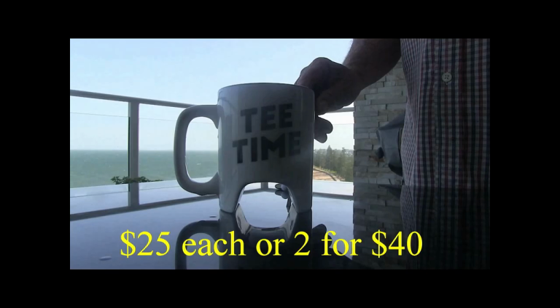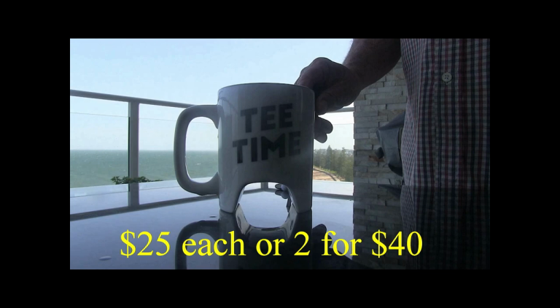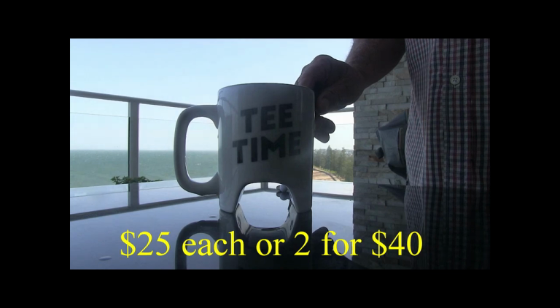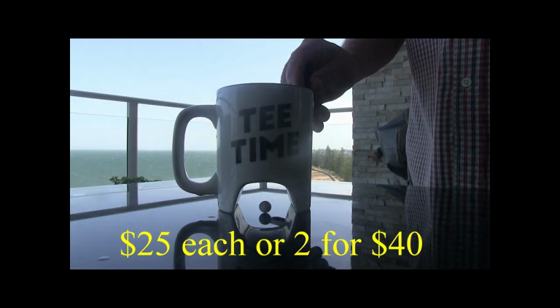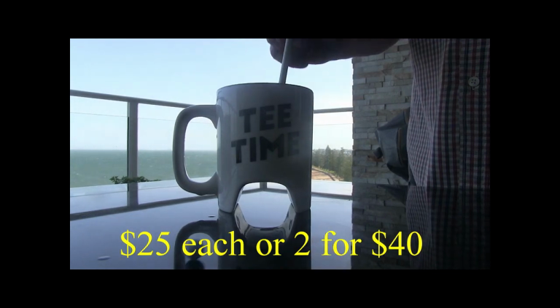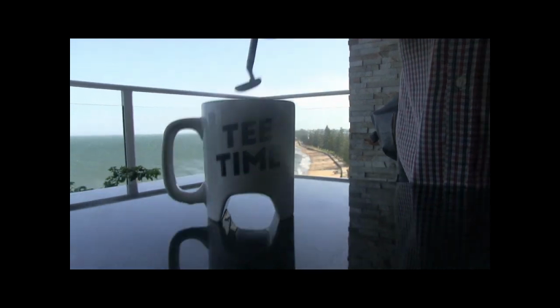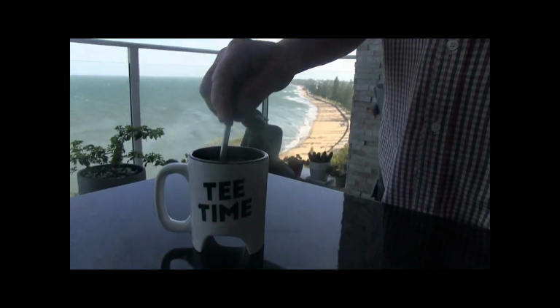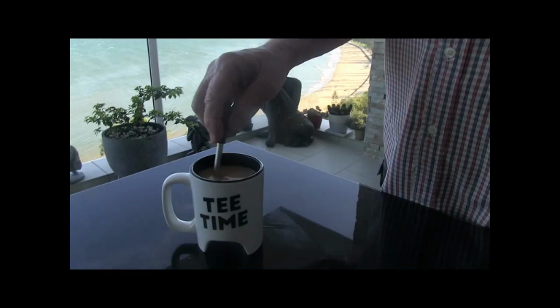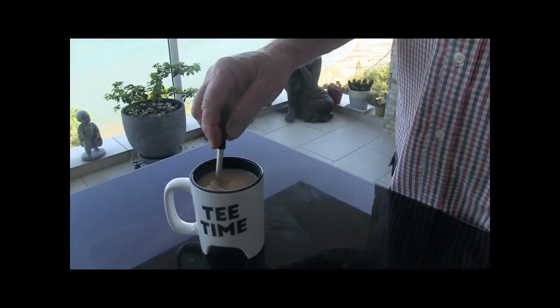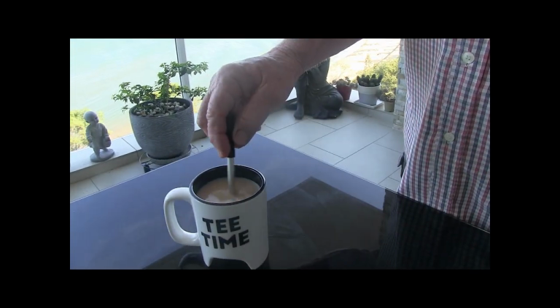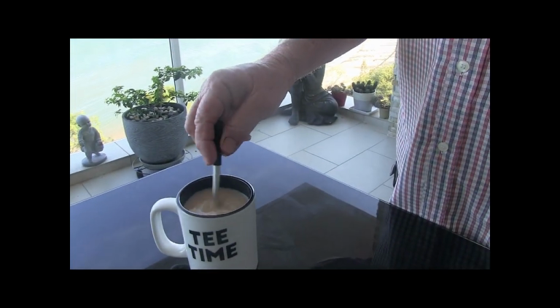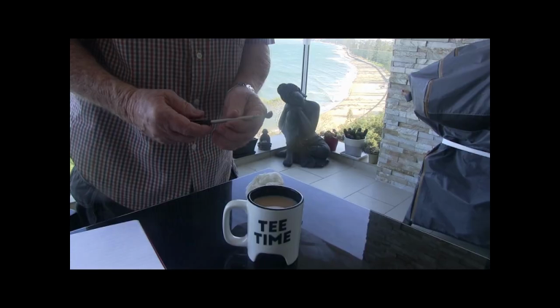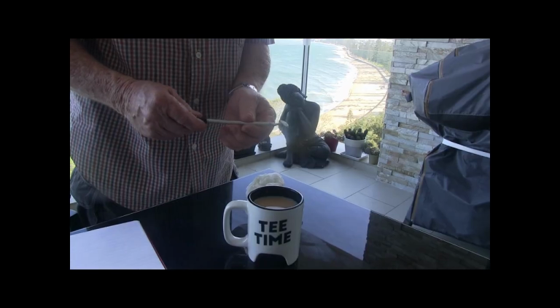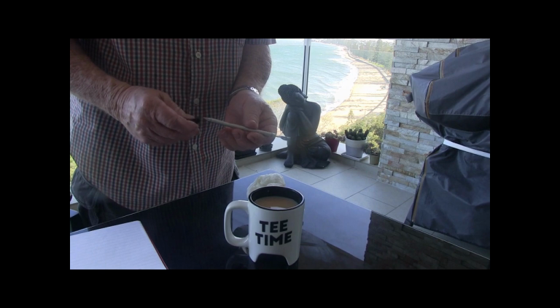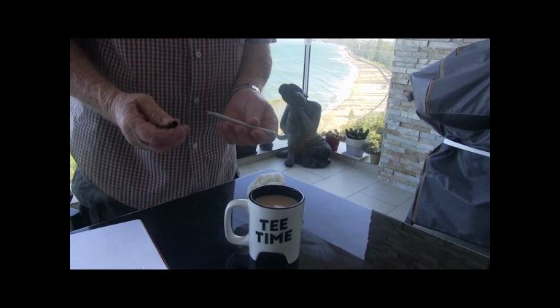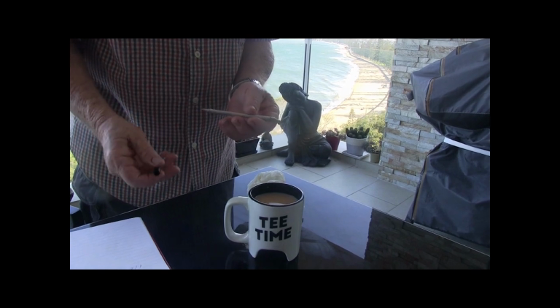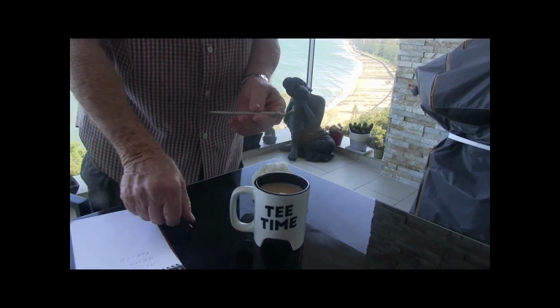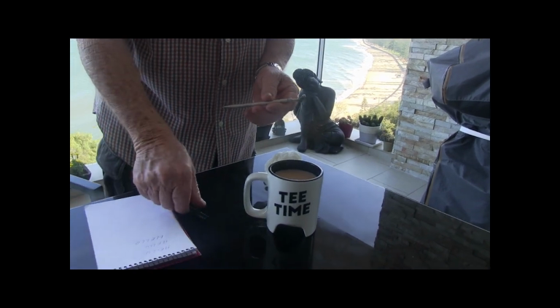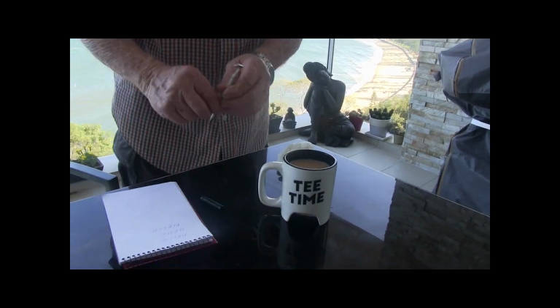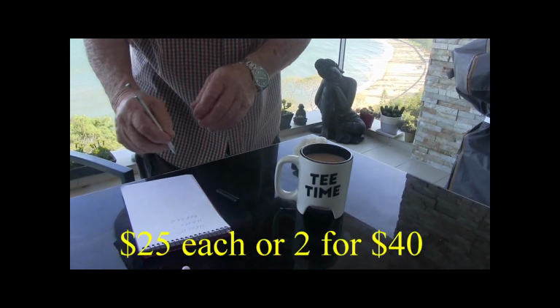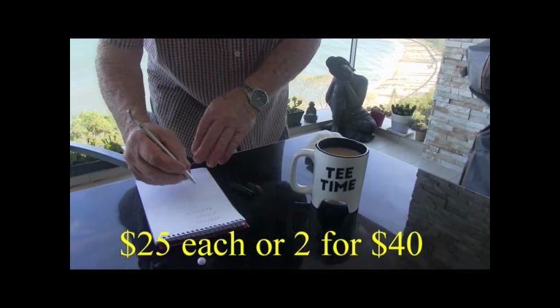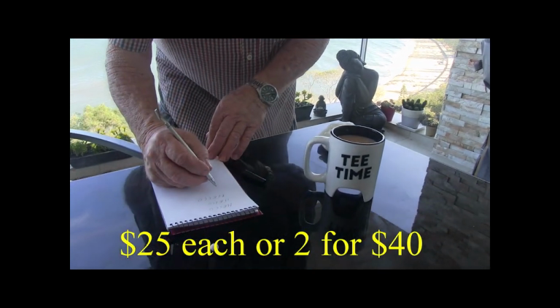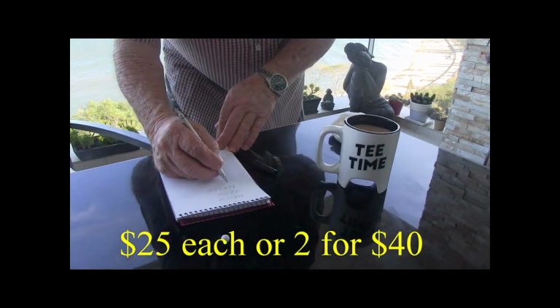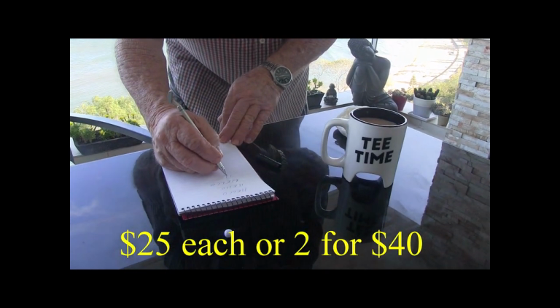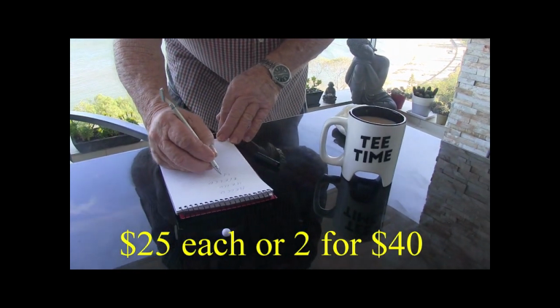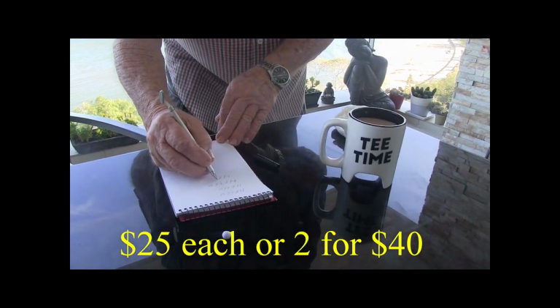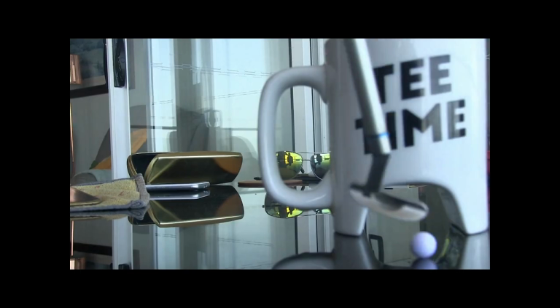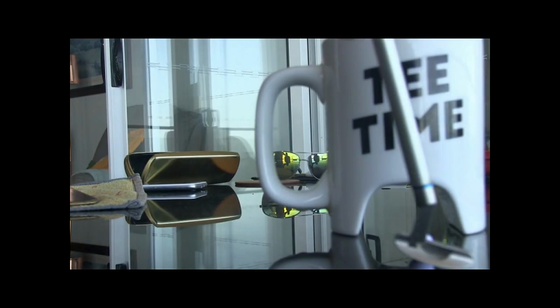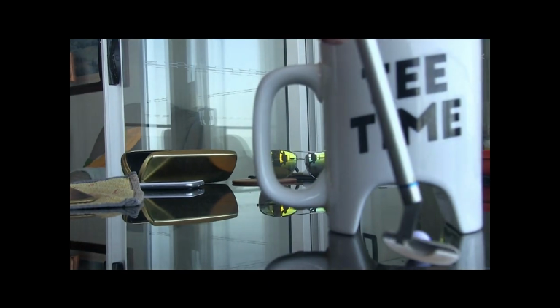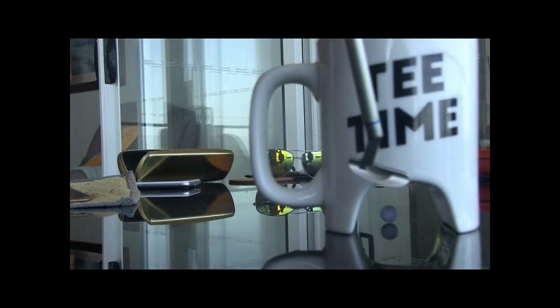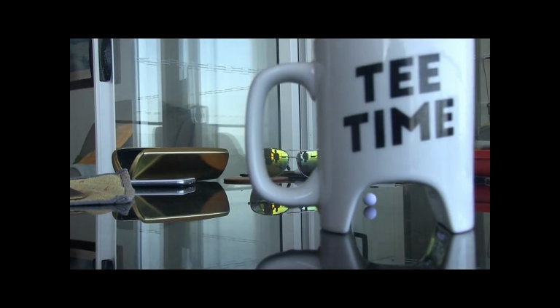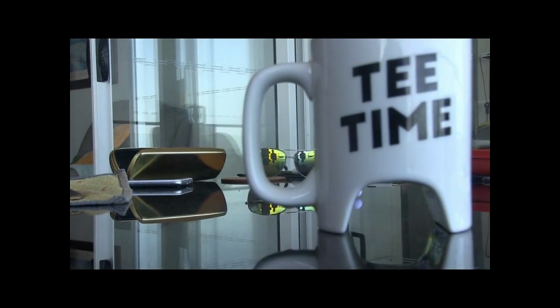Check out these golf marks — $25 each, two for 40 bucks. The putter turns into a drink stirrer, and then the drink stirrer turns into a peg. What a great gift — the perfect gift for the golfer in your life.